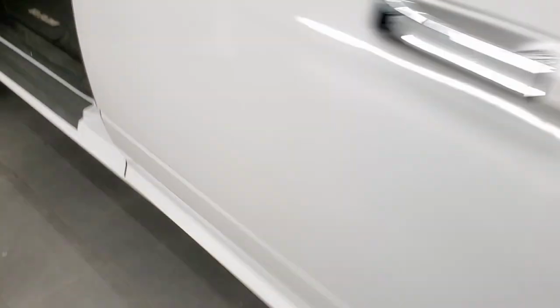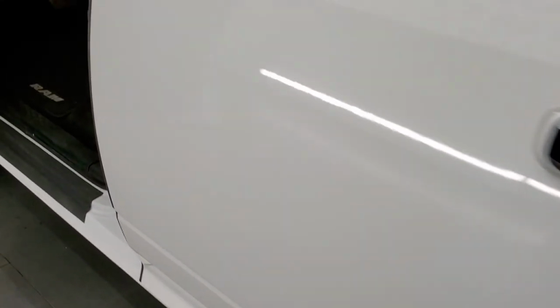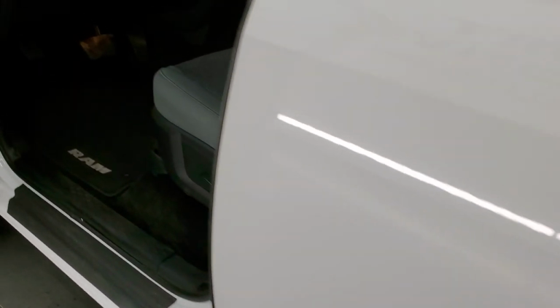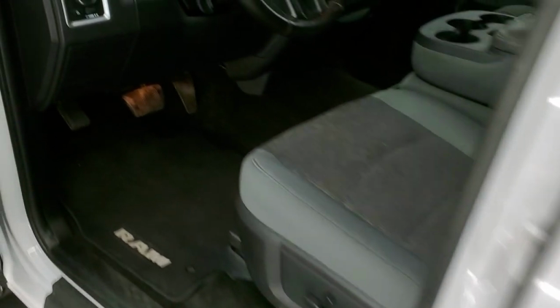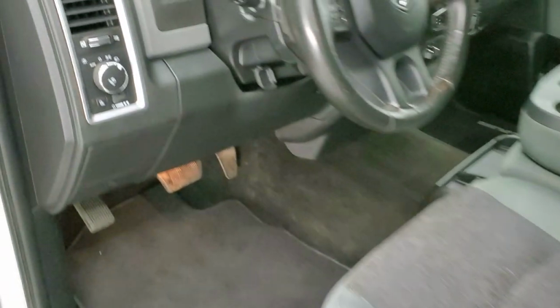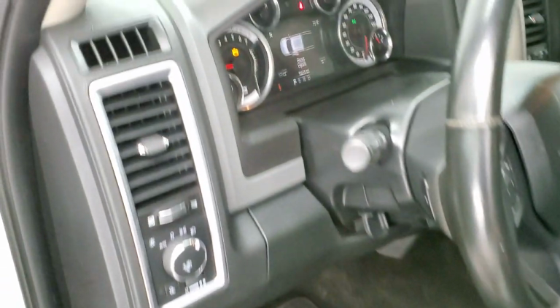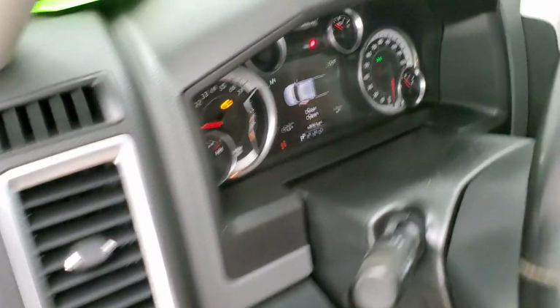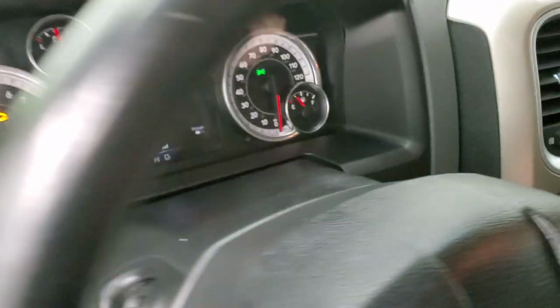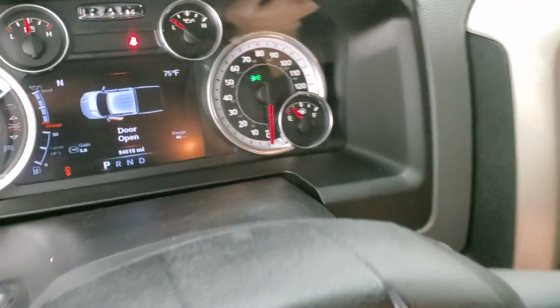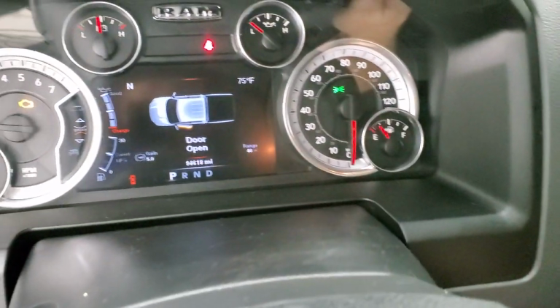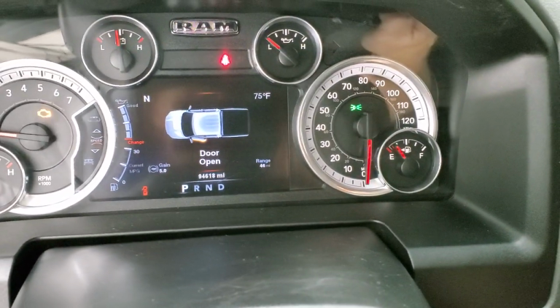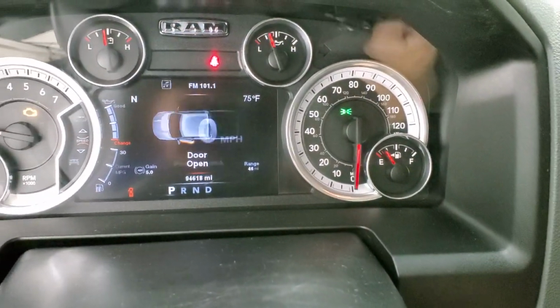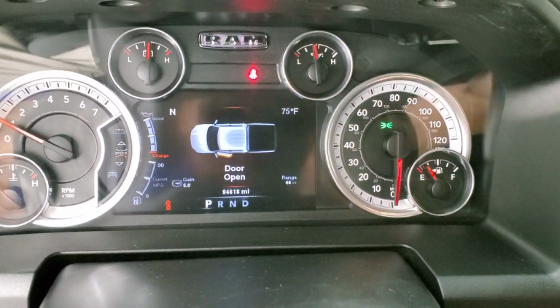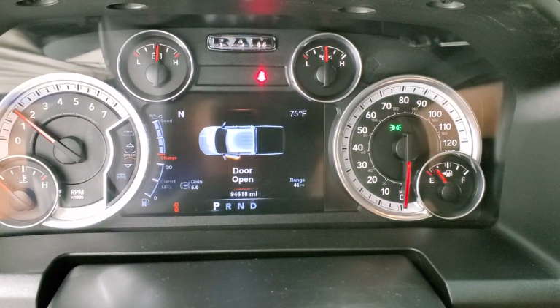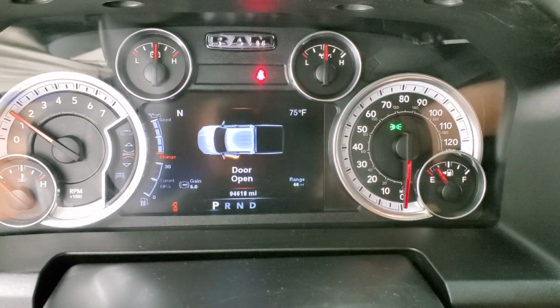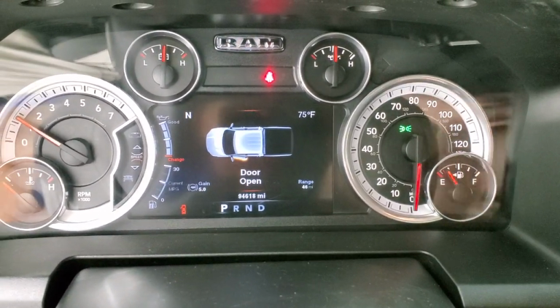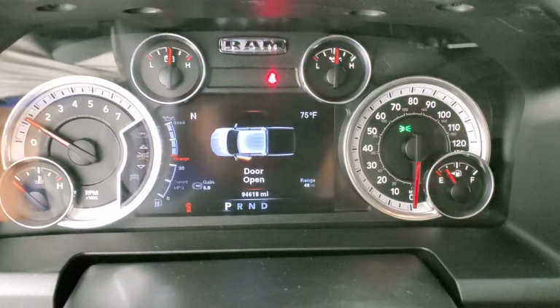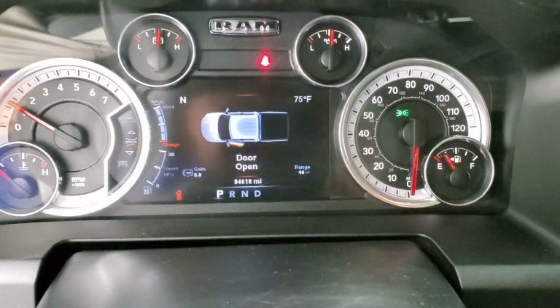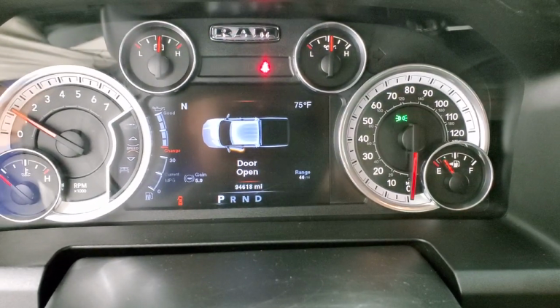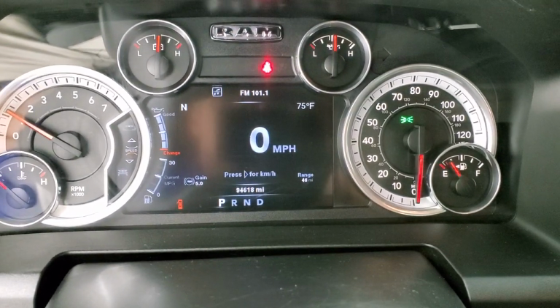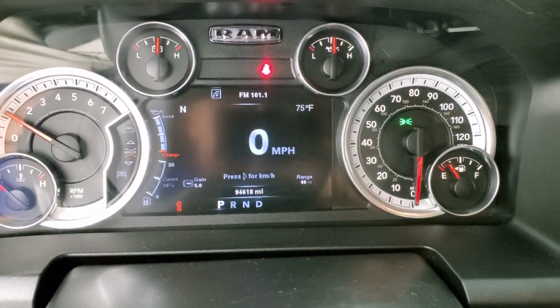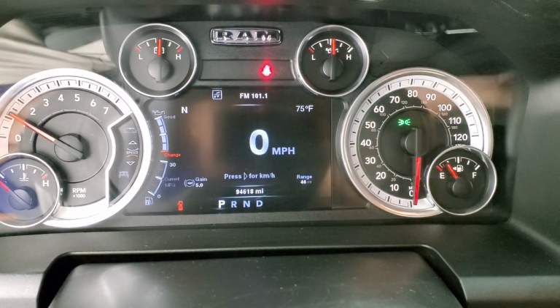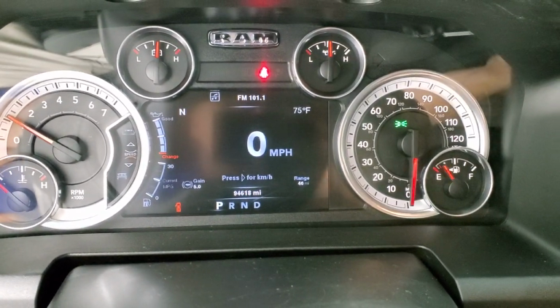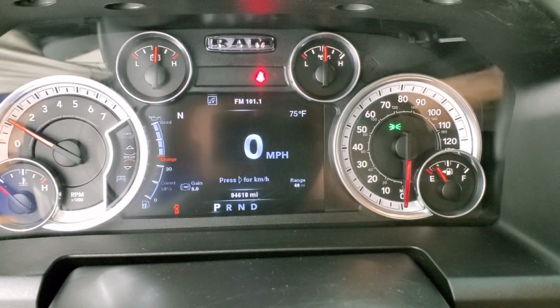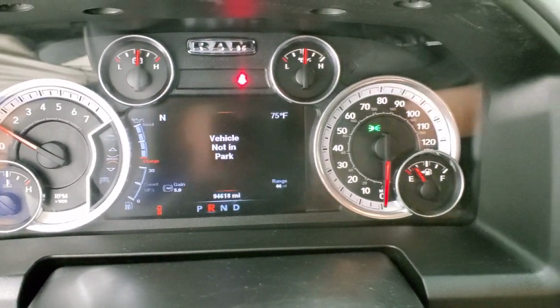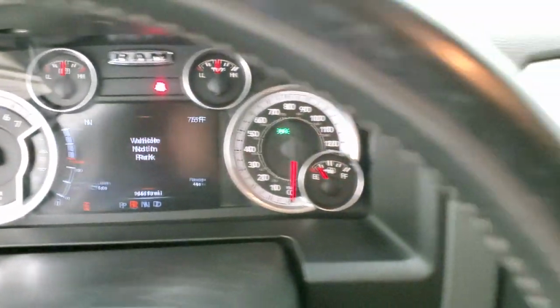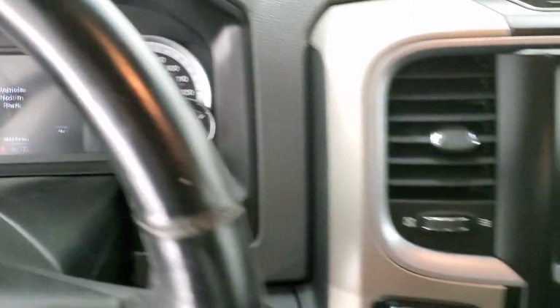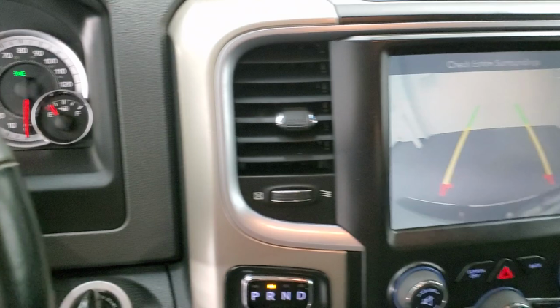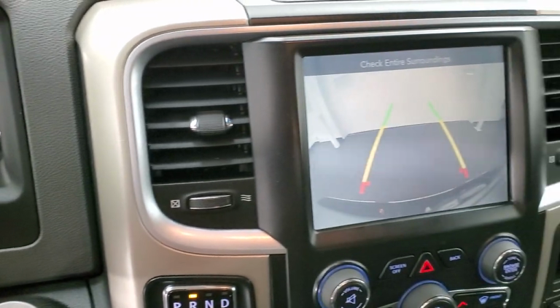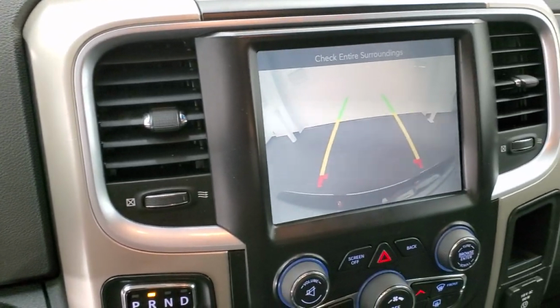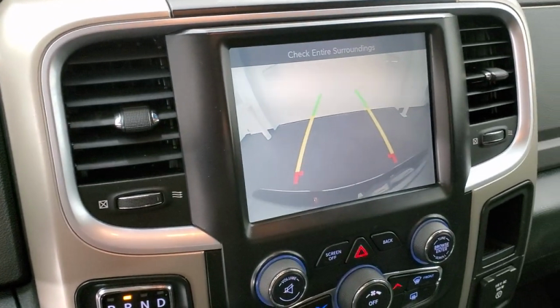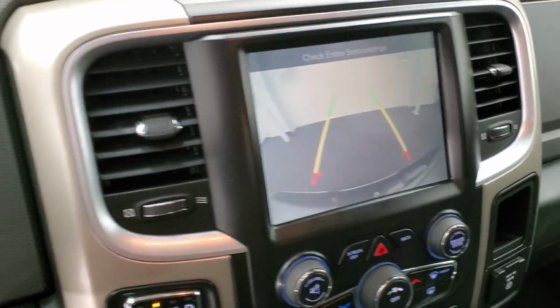We'll start it up and take a look under the hood. Starts right up, no check engine lights or anything like that. It does have the backup camera right there.